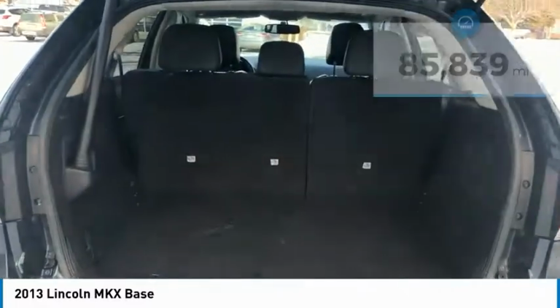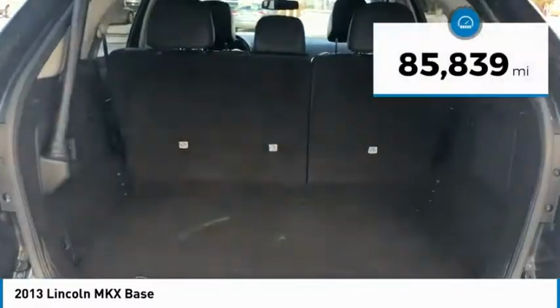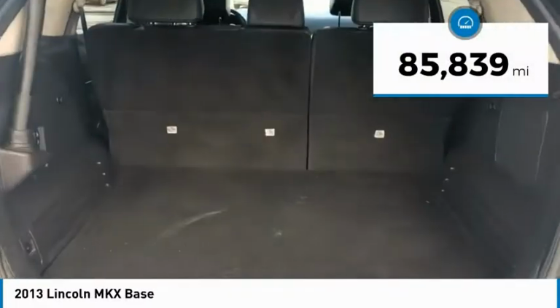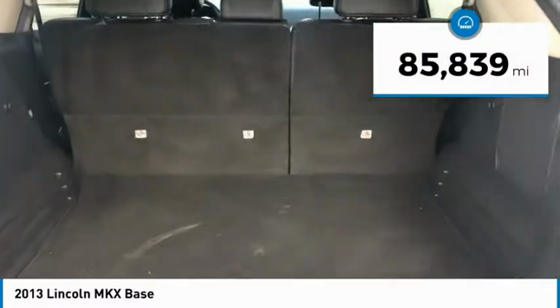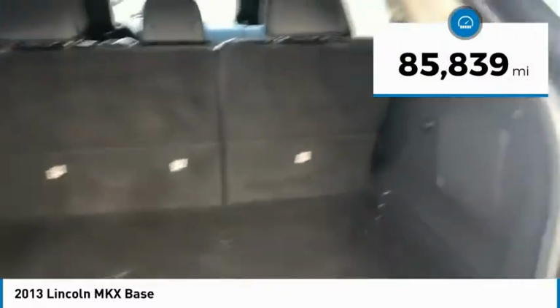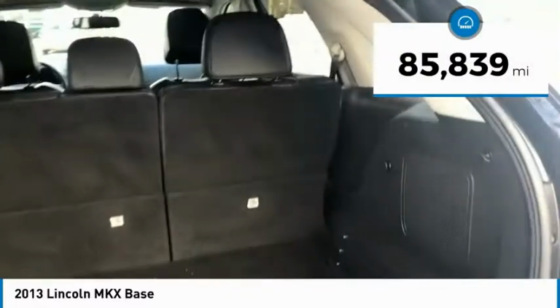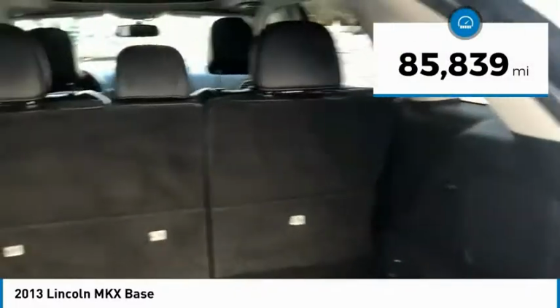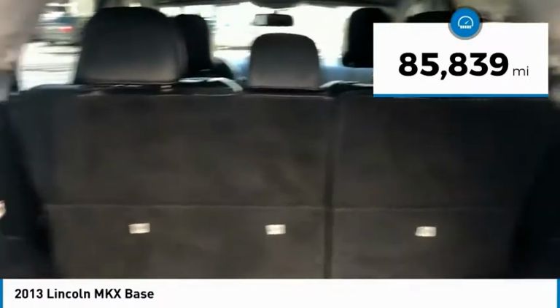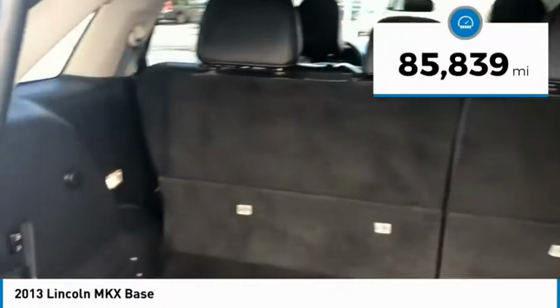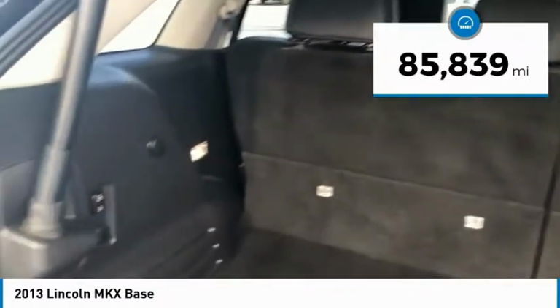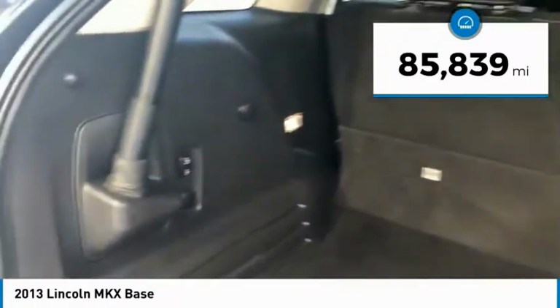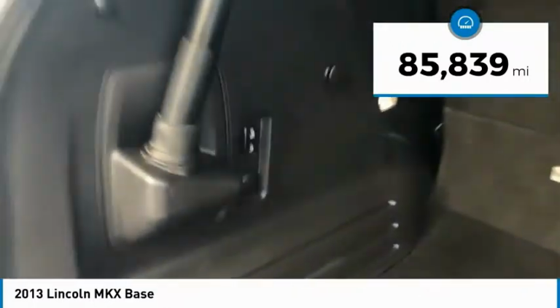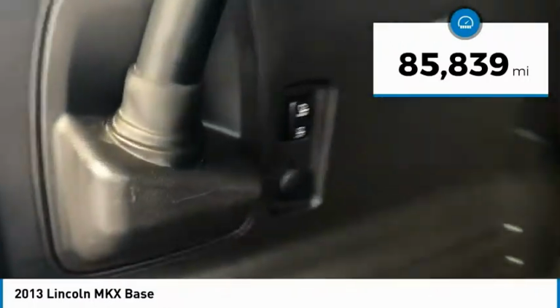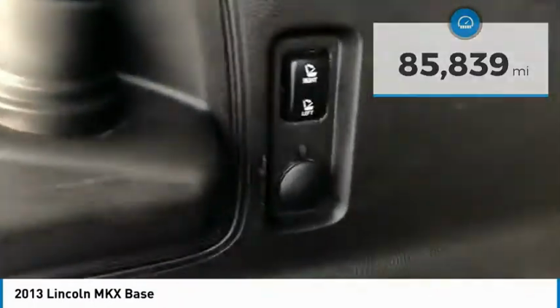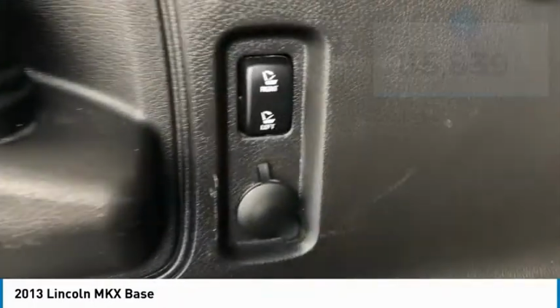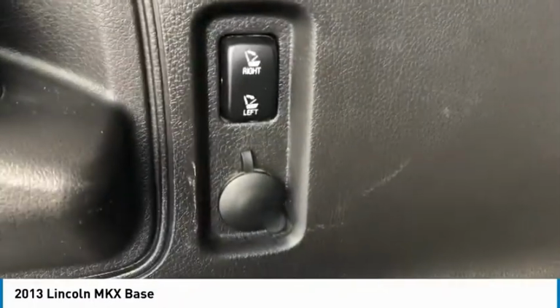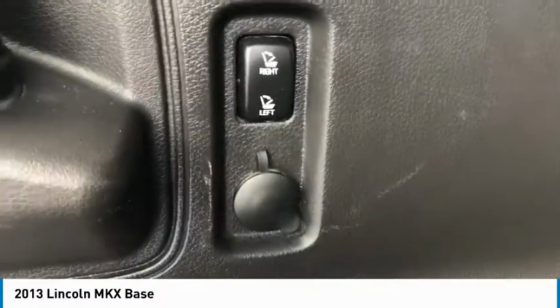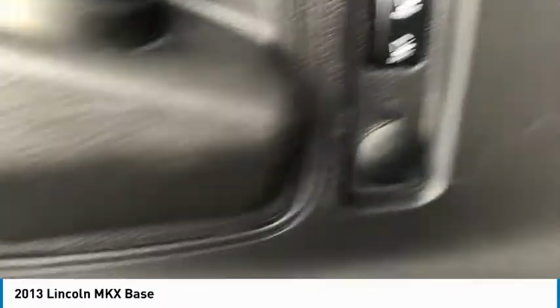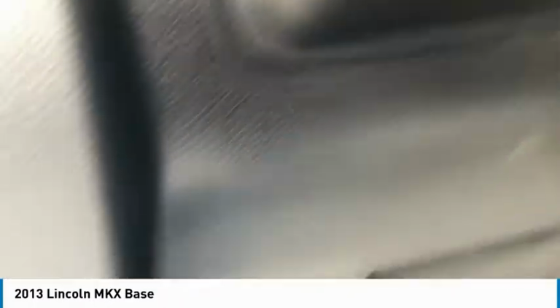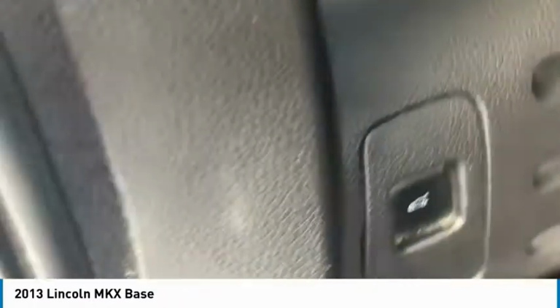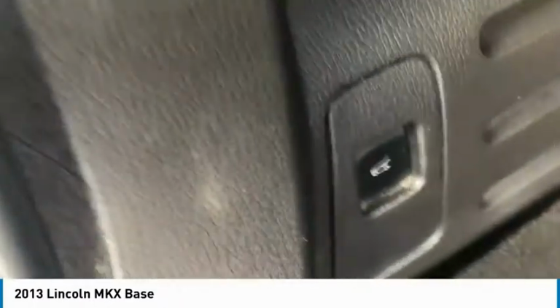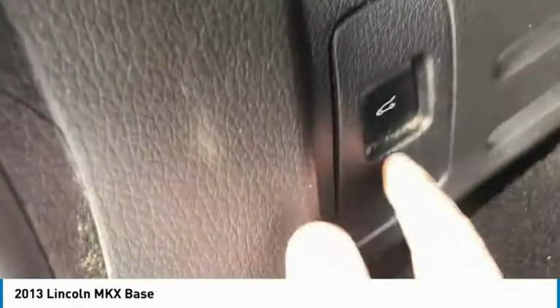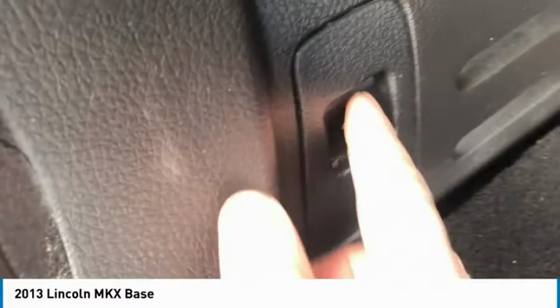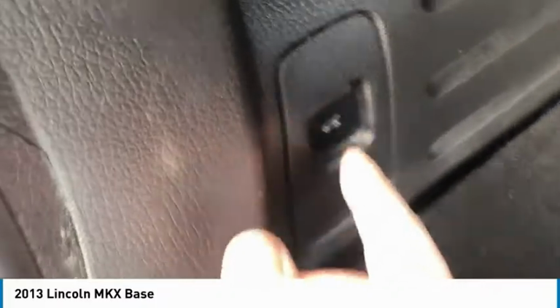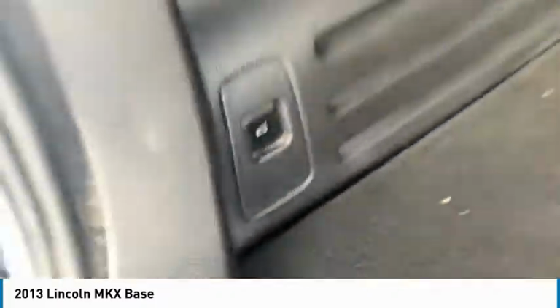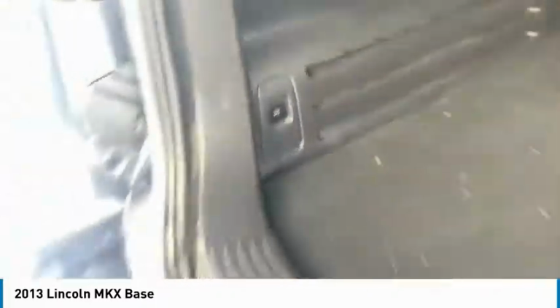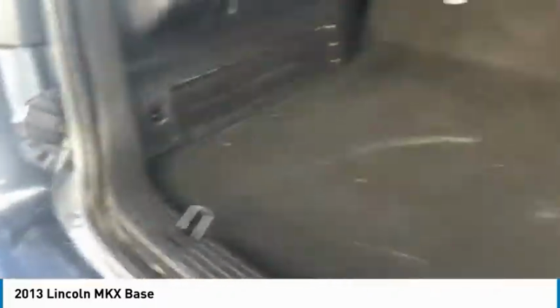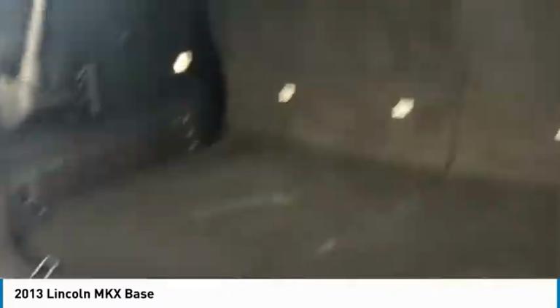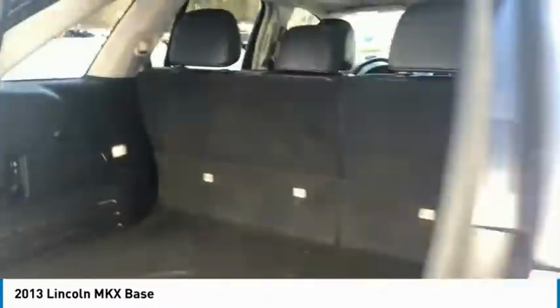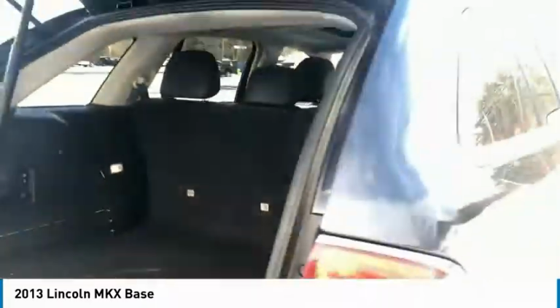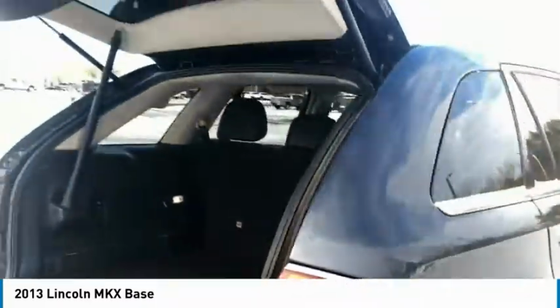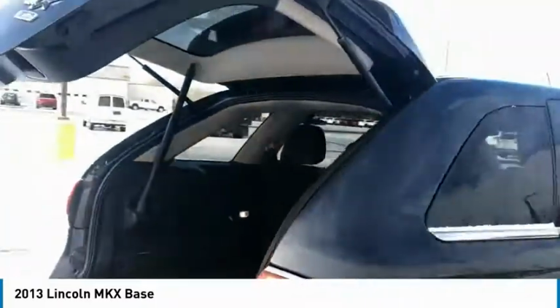This vehicle has less than 90,000 miles. Here are some of this vehicle's great options: electronic stability control, power lift gate, brake assist, traction control.